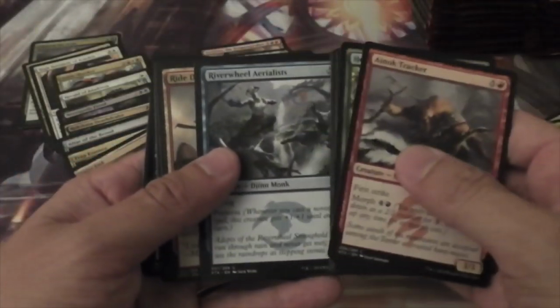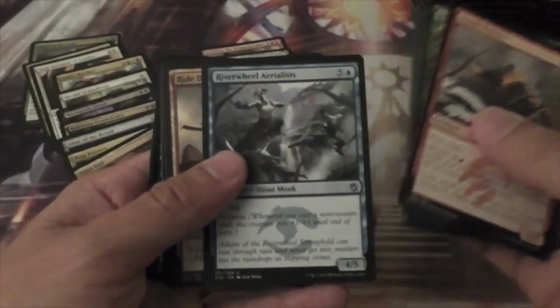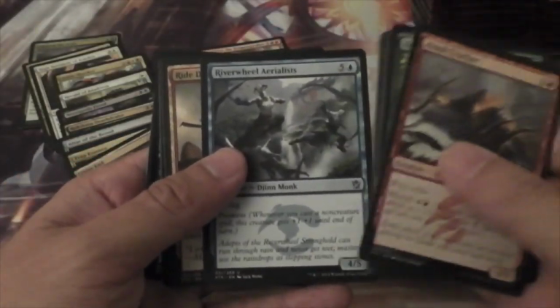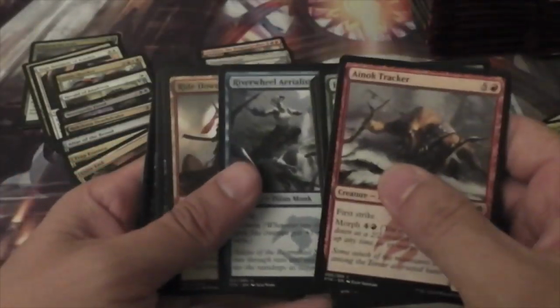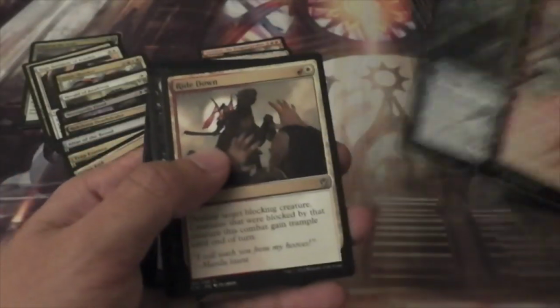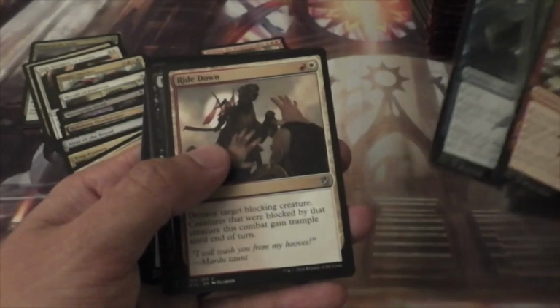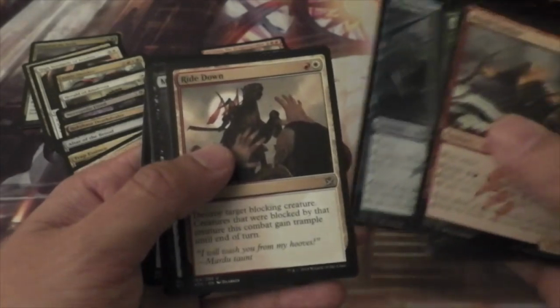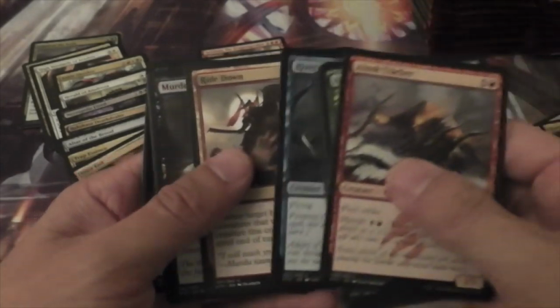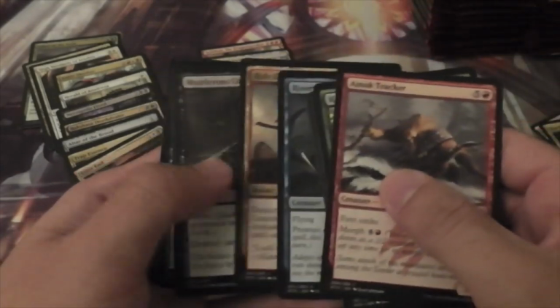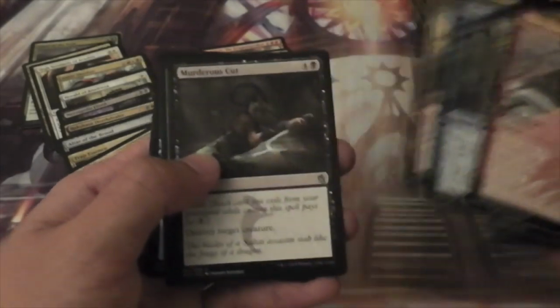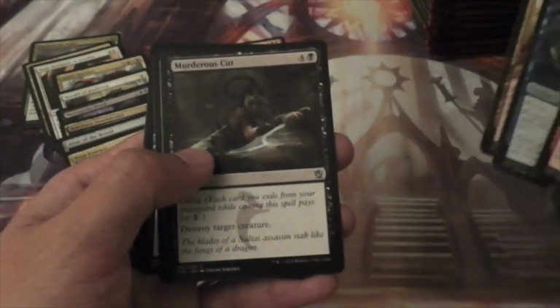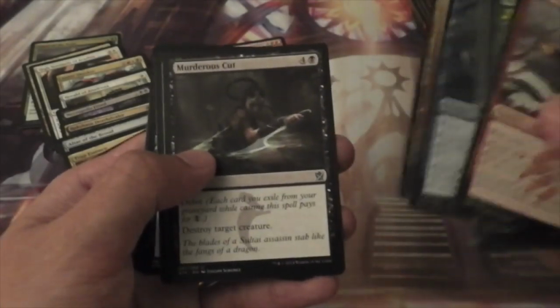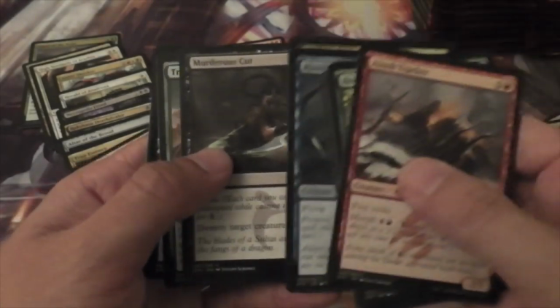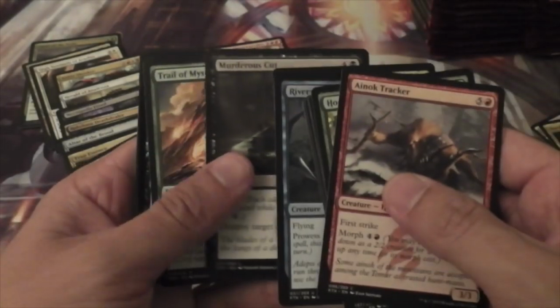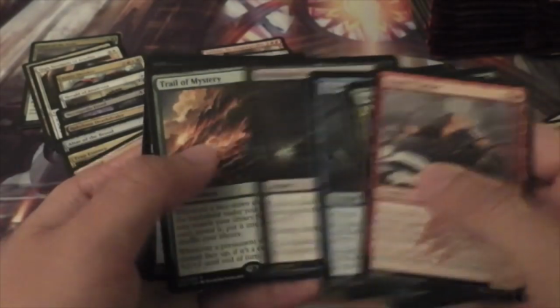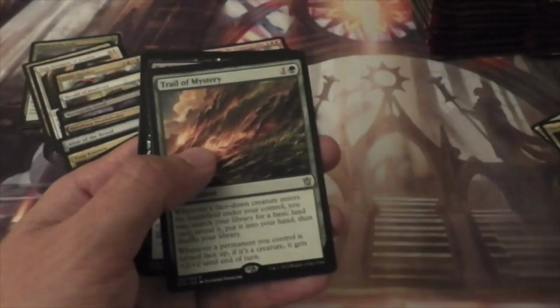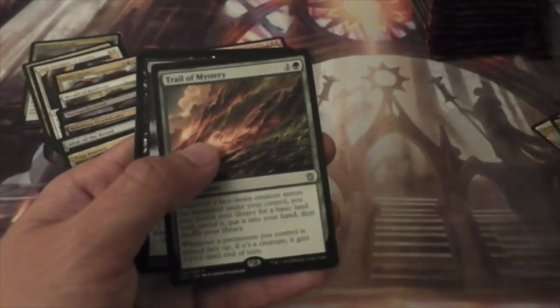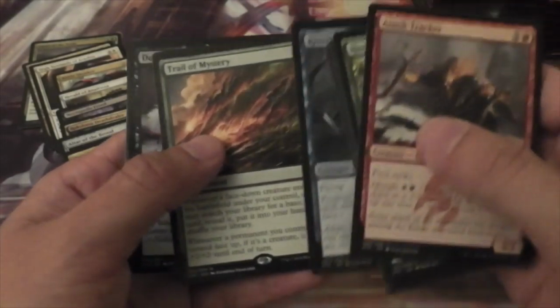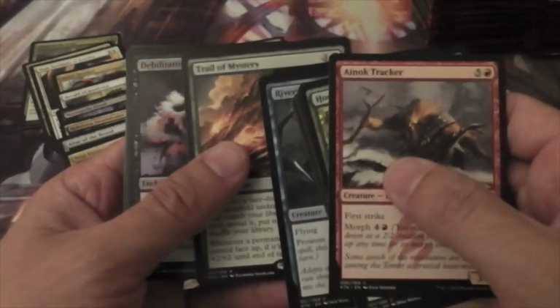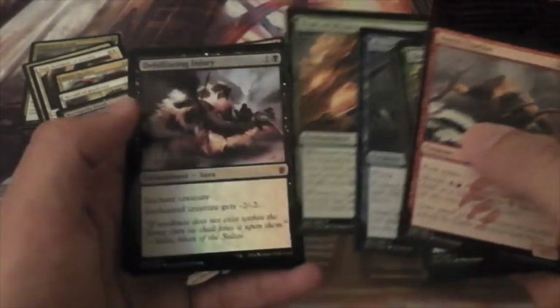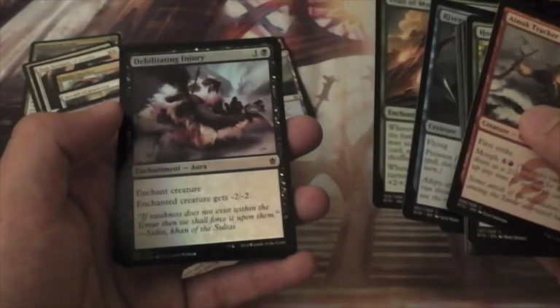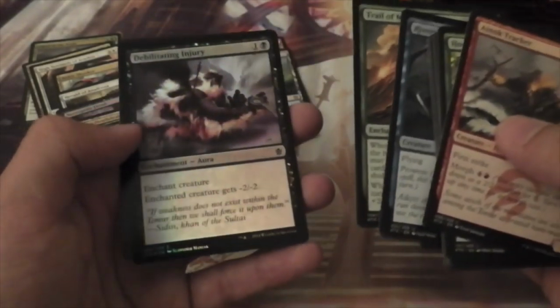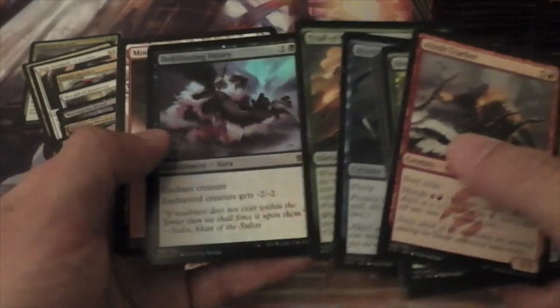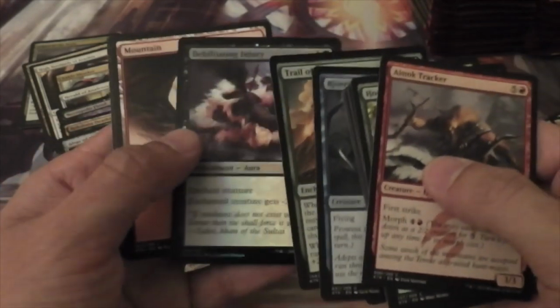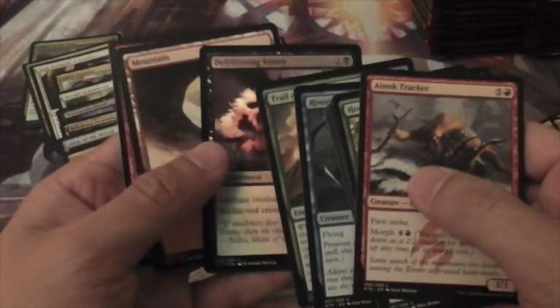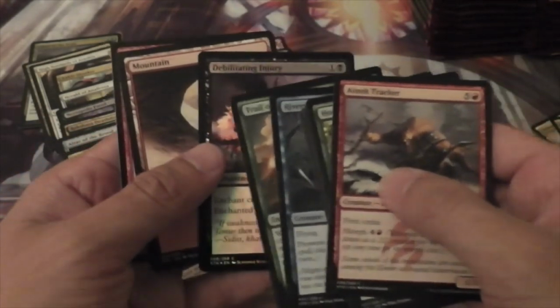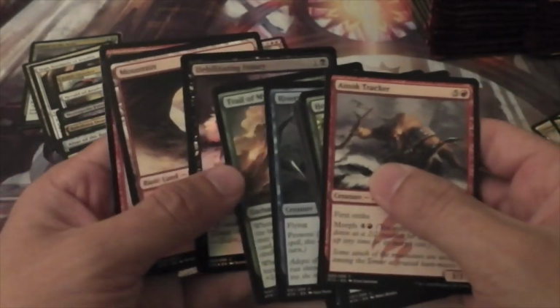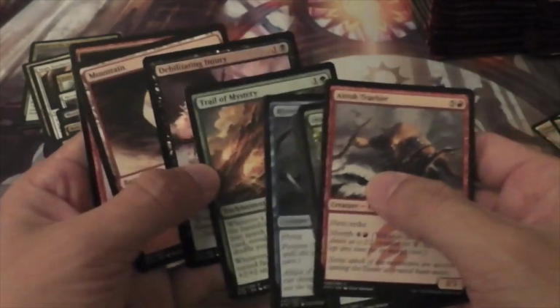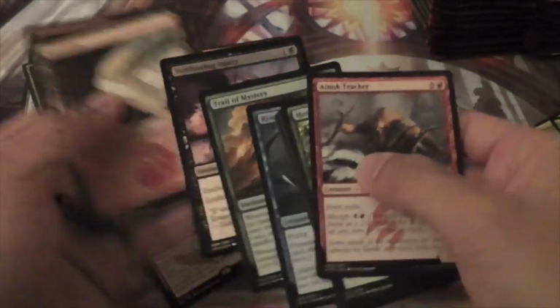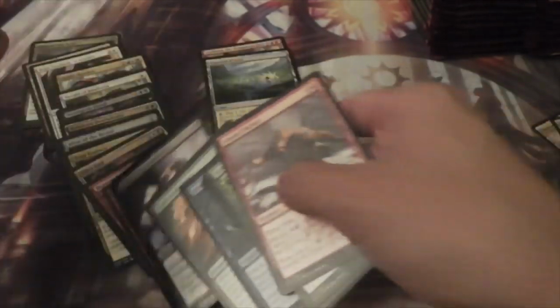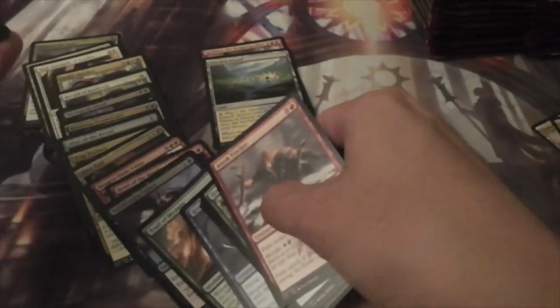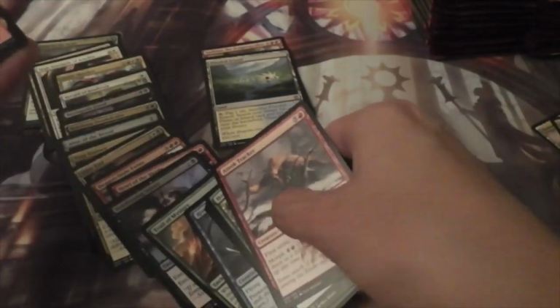River Wheel Aerialists, Ride Down, Murderous Cut — that's a good one — and Trail of Mystery with a Foil Debilitating Injury.